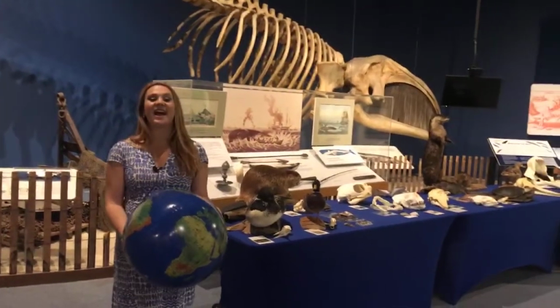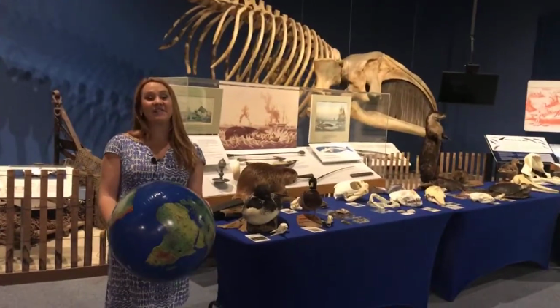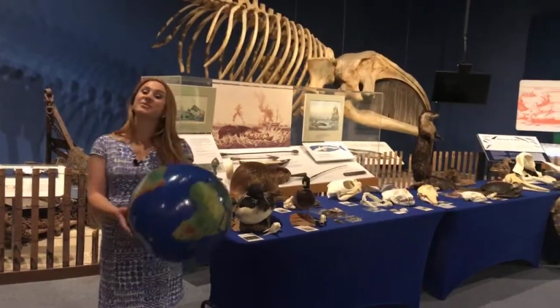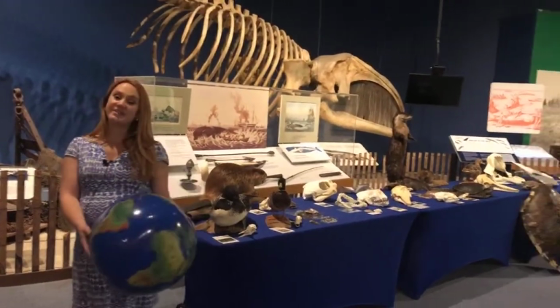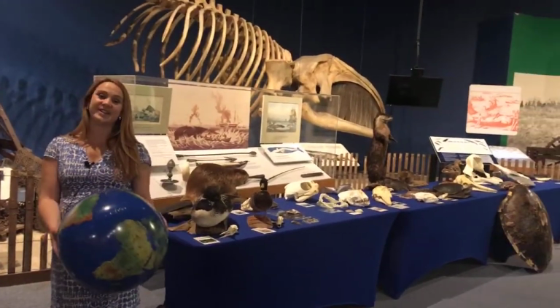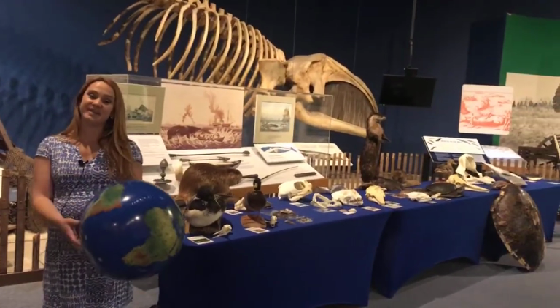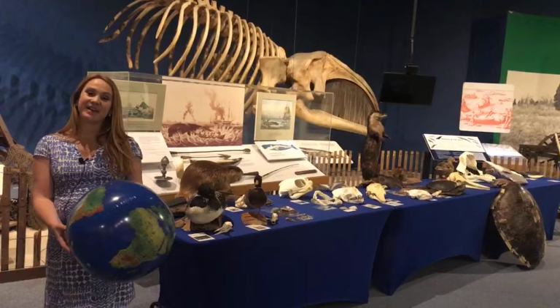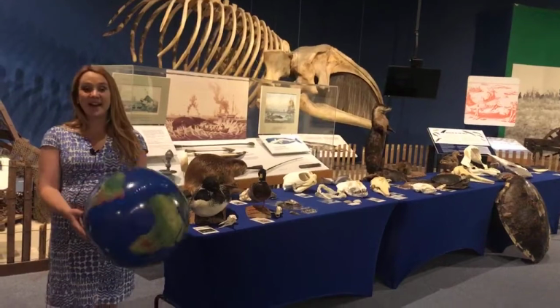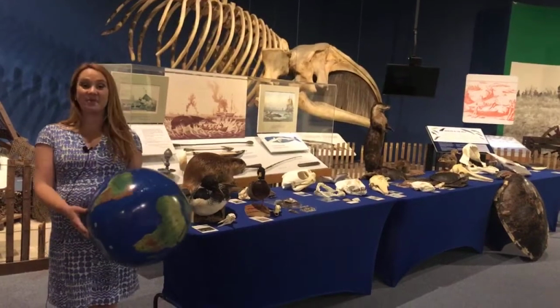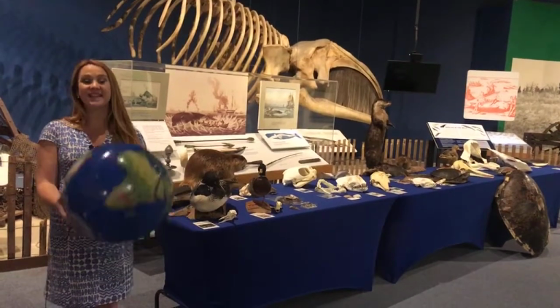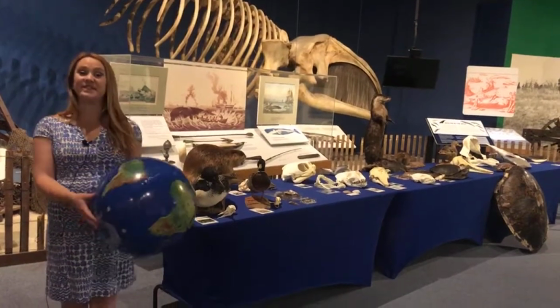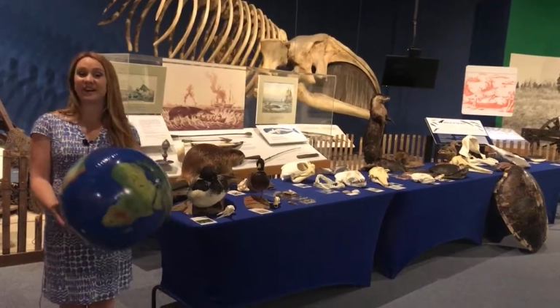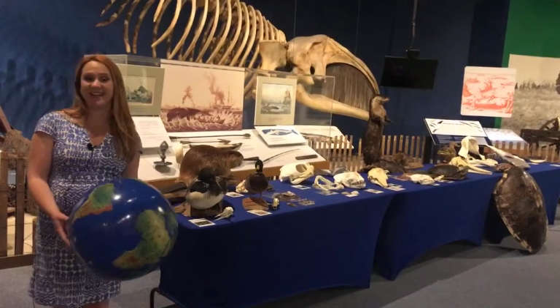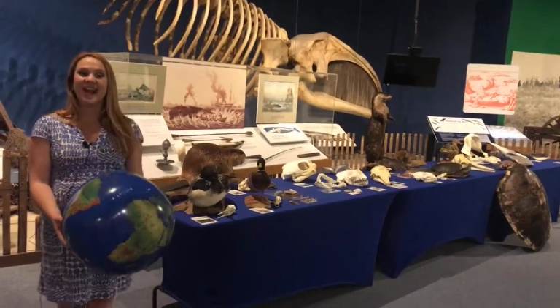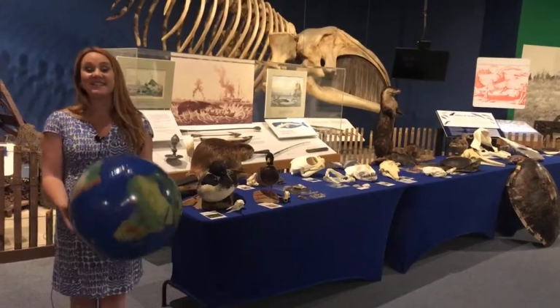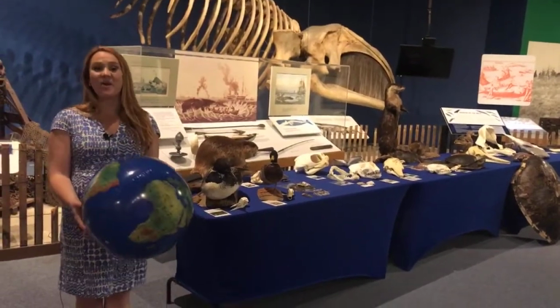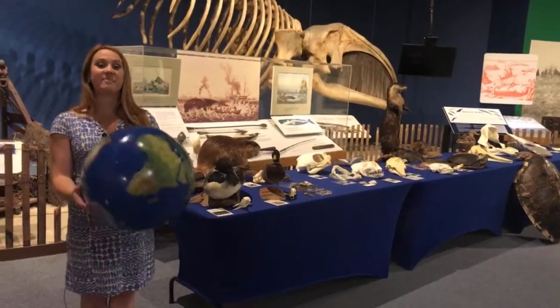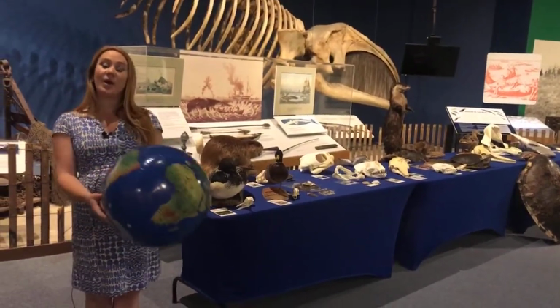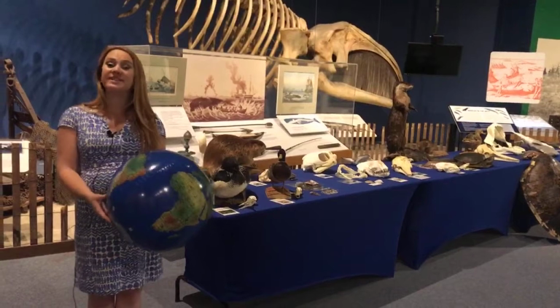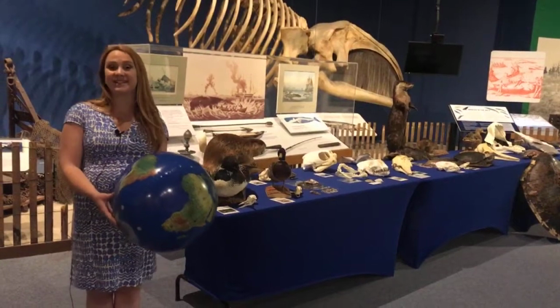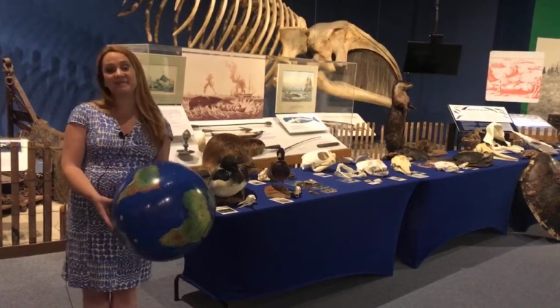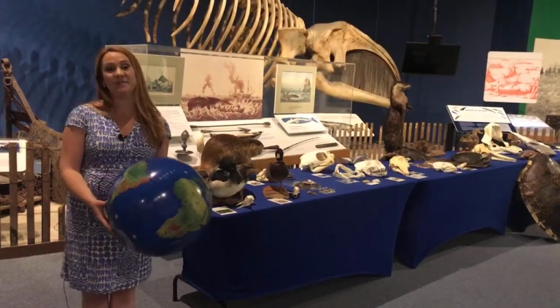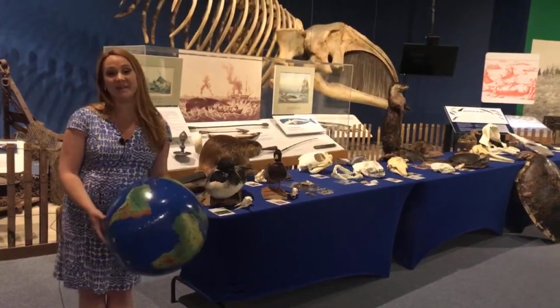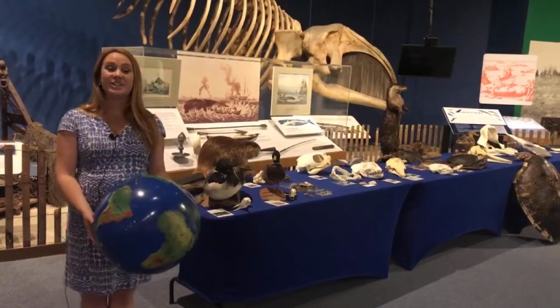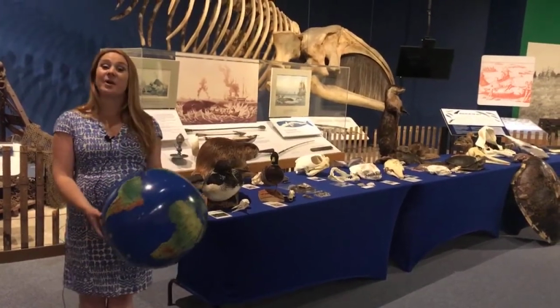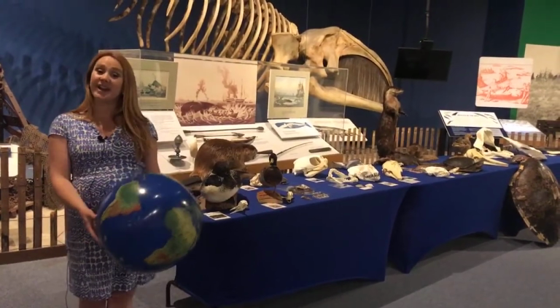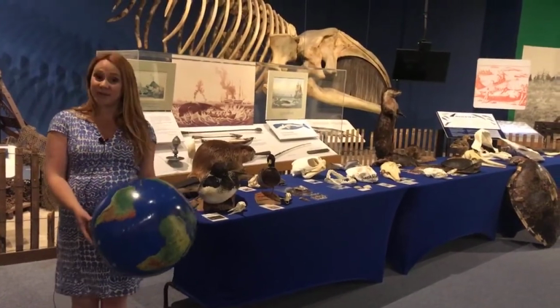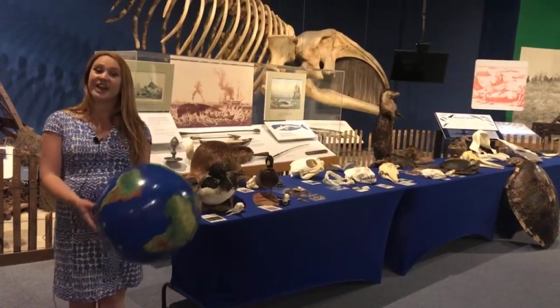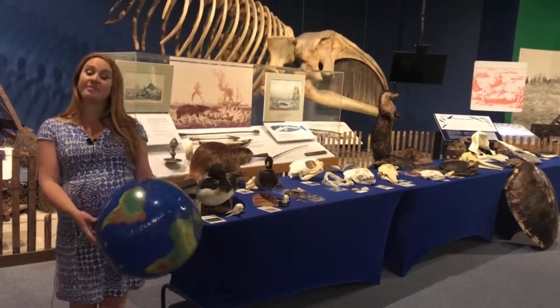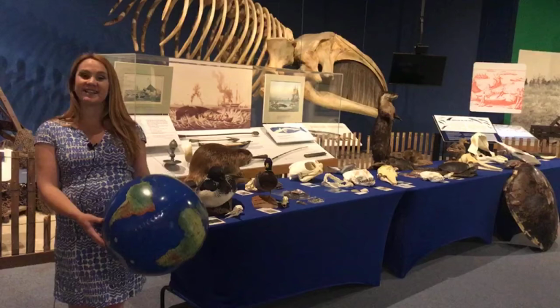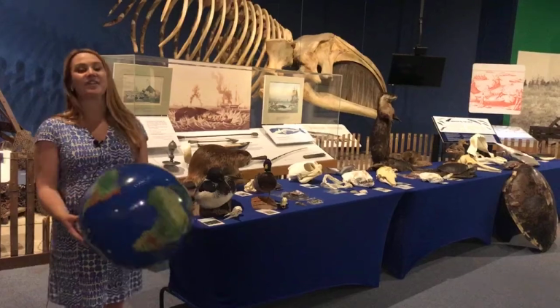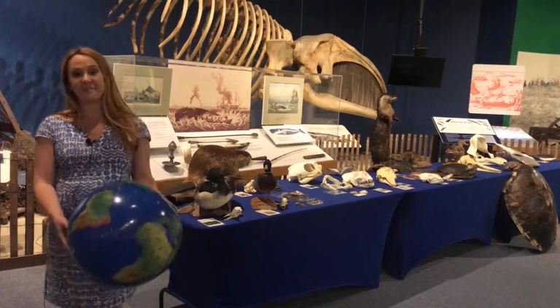Hi friends, welcome to the New York State Museum. My name is Kat Morehouse and I'm a museum instructor here. Today we are back in our open spaces exhibit at the museum to talk about aquatic animals, their habitats, and their adaptations.